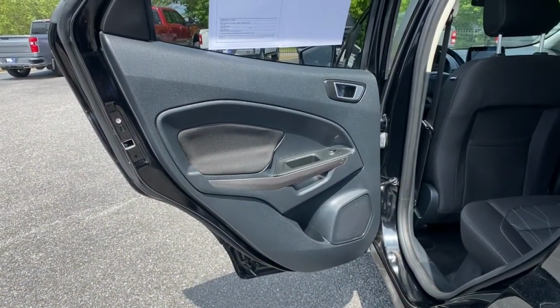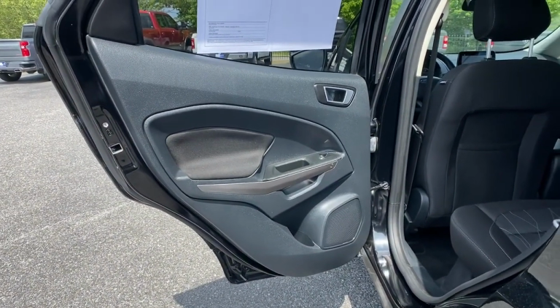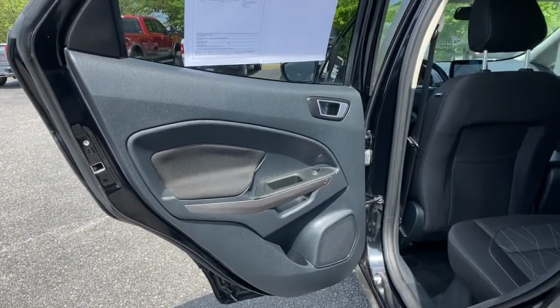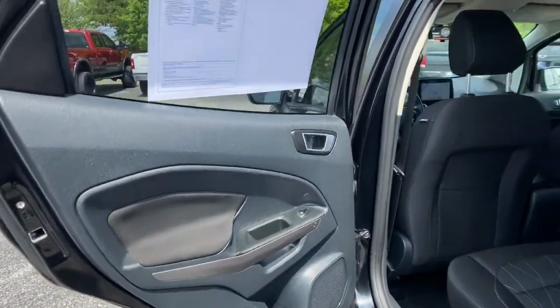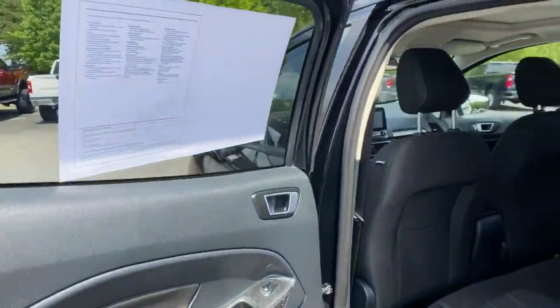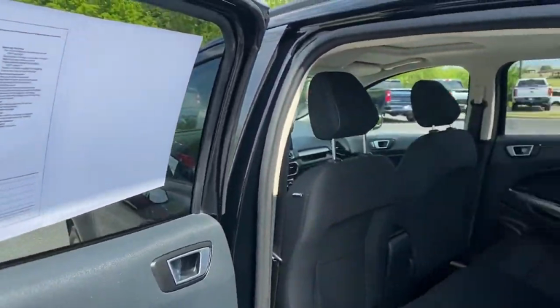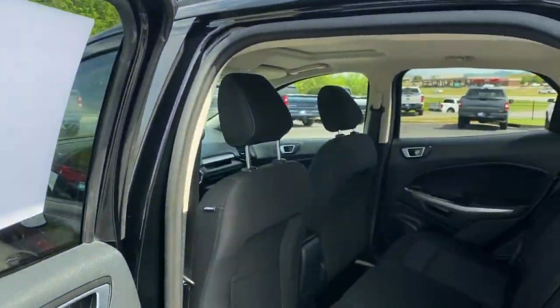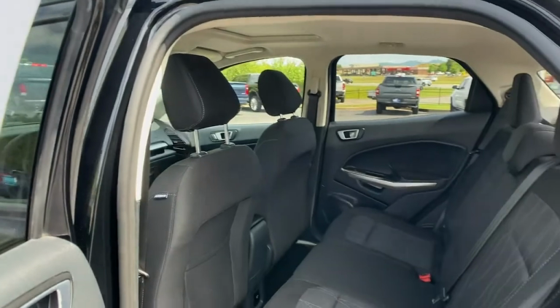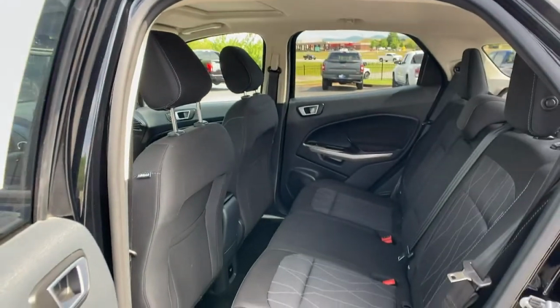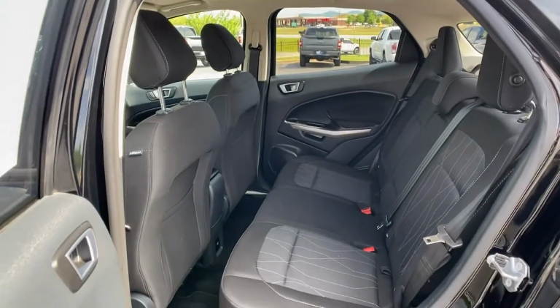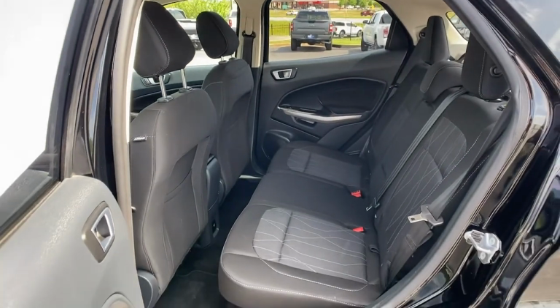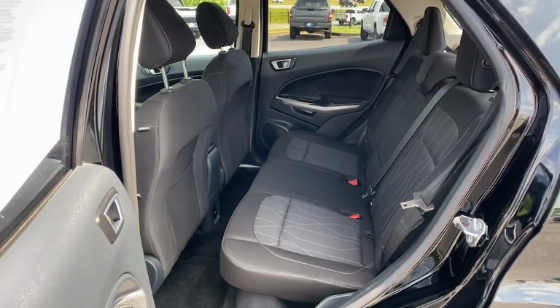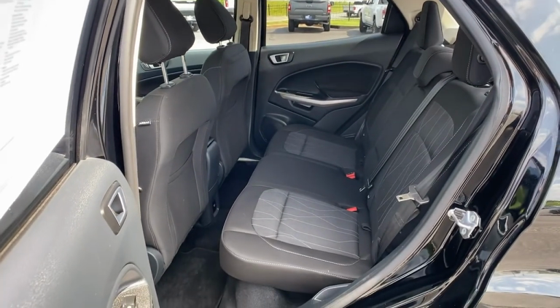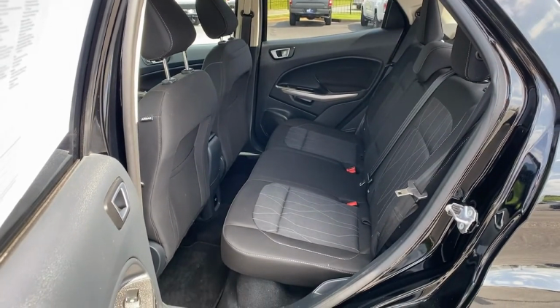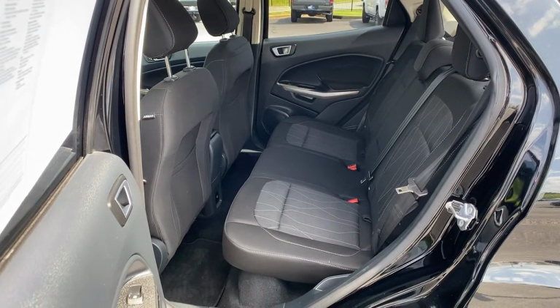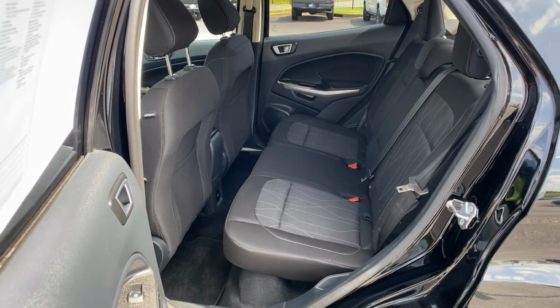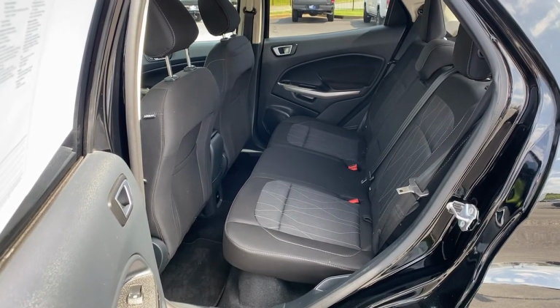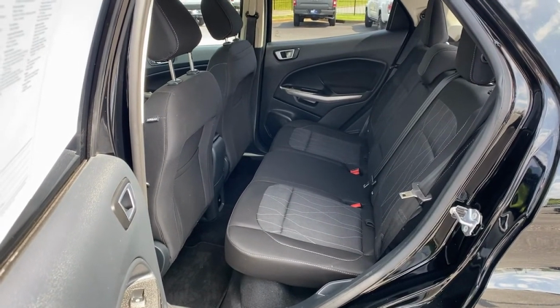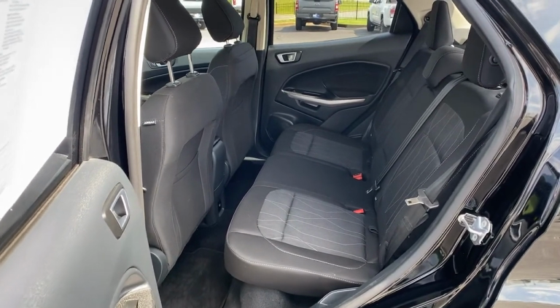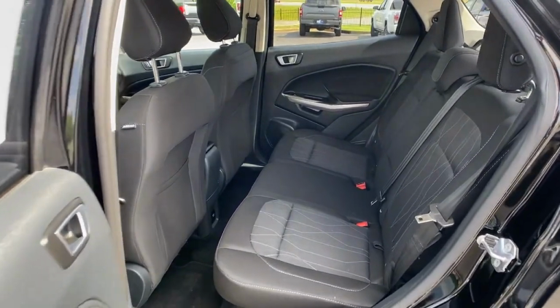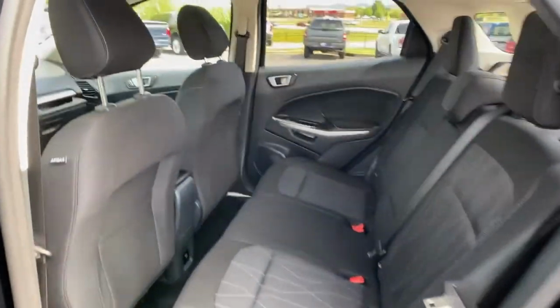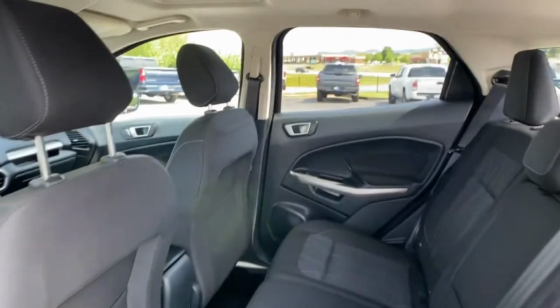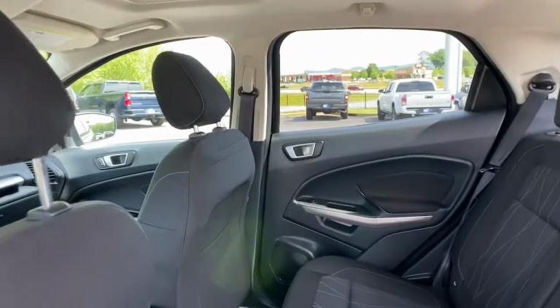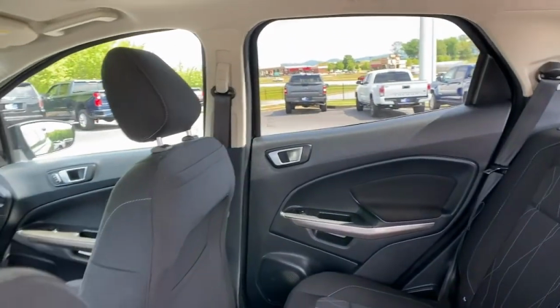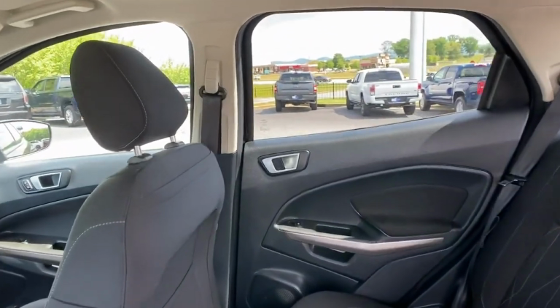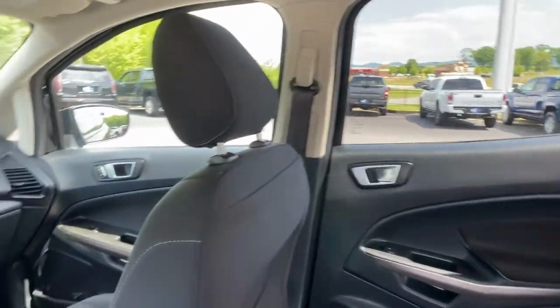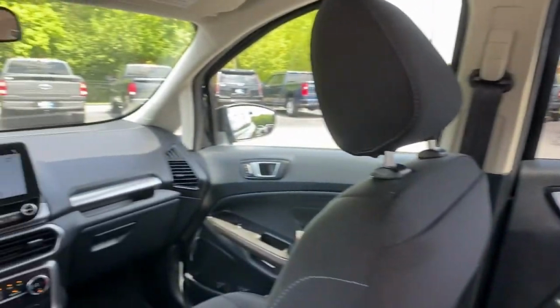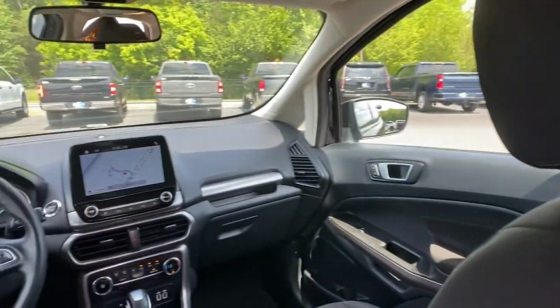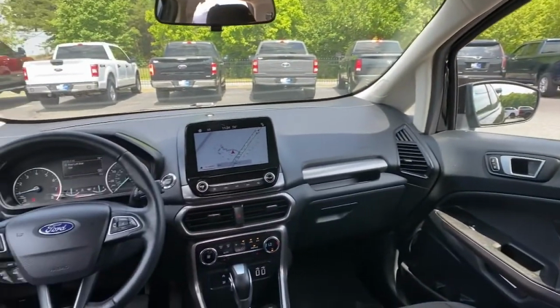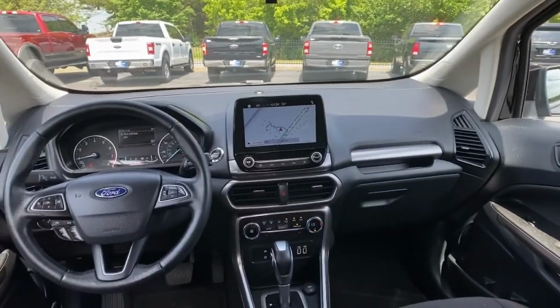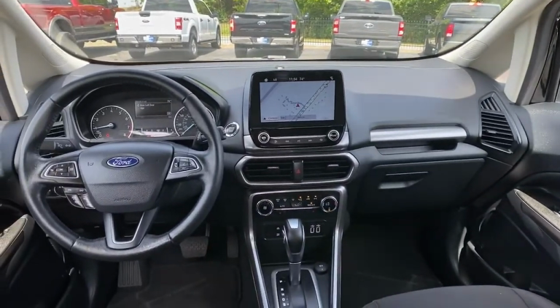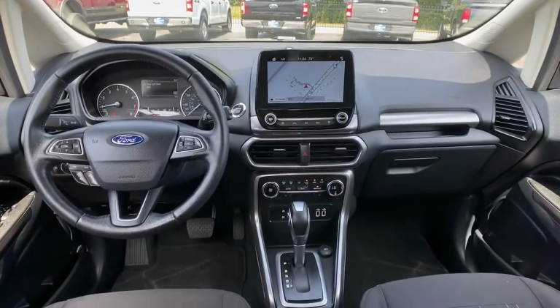Satisfy your desire for a smart tech vehicle that meets your needs and exceeds your expectations. Drive the EcoSport. Our powerful team is standing by to give you an outstanding test drive experience.